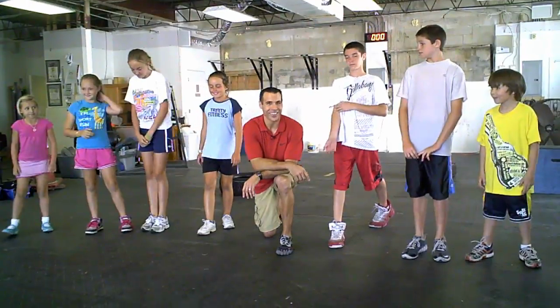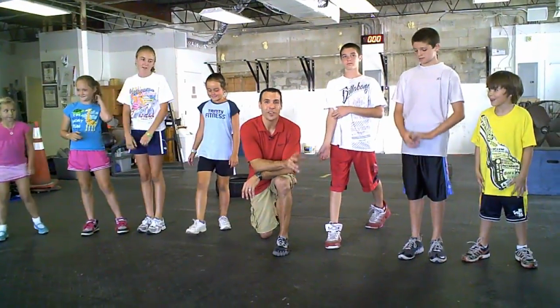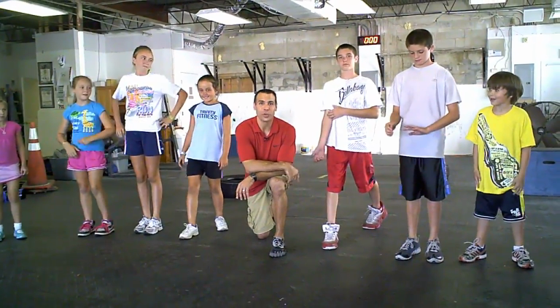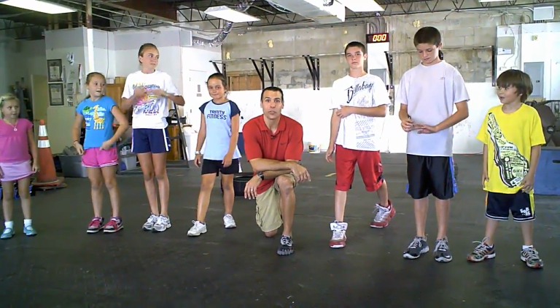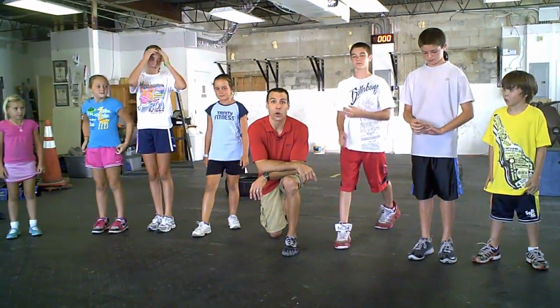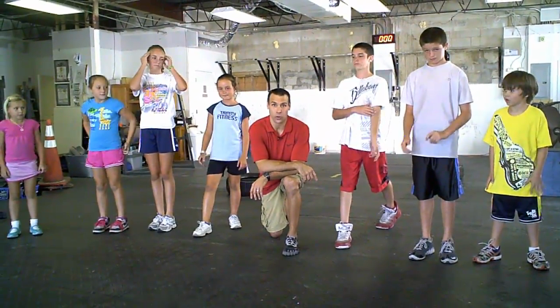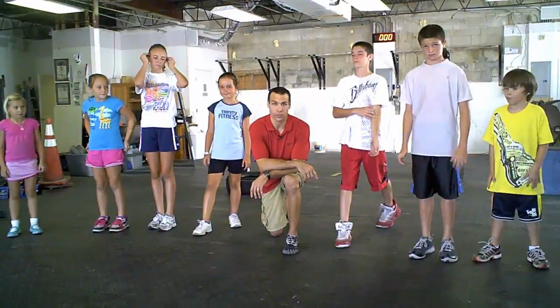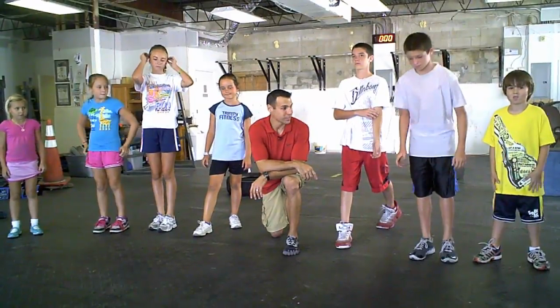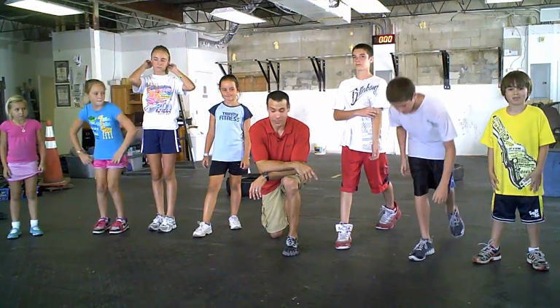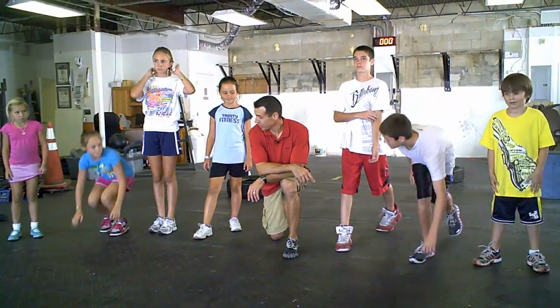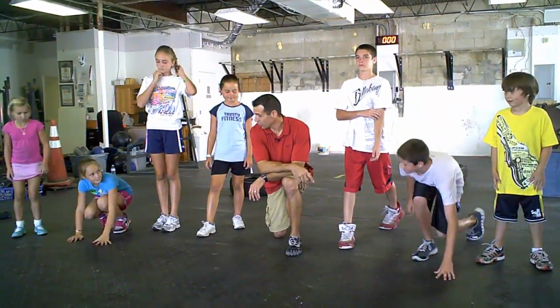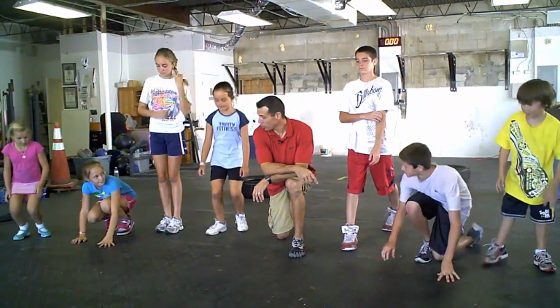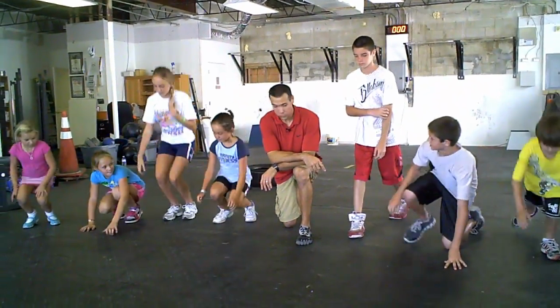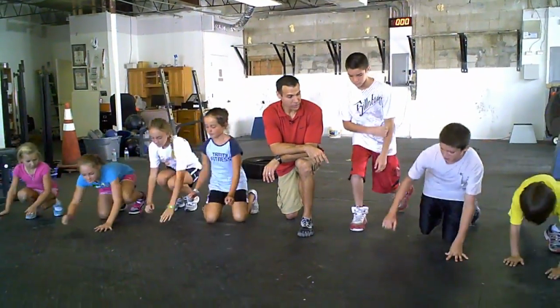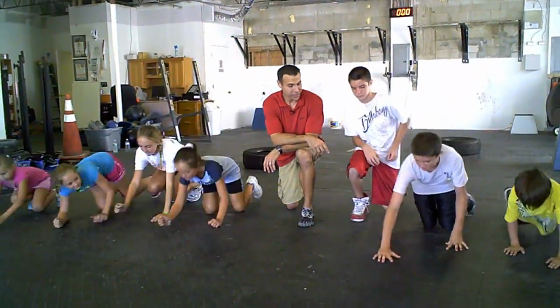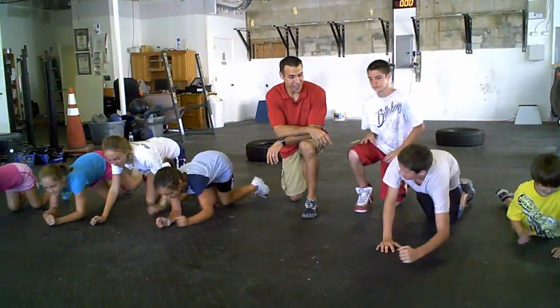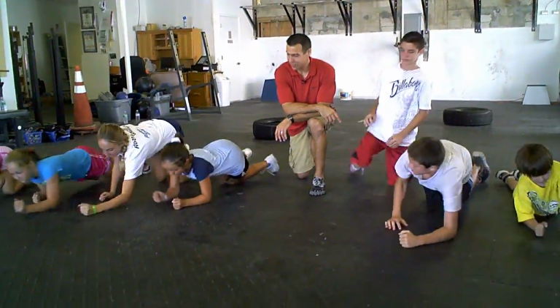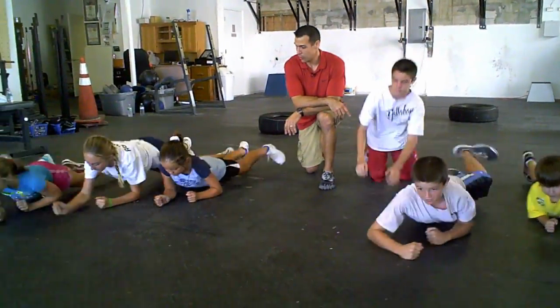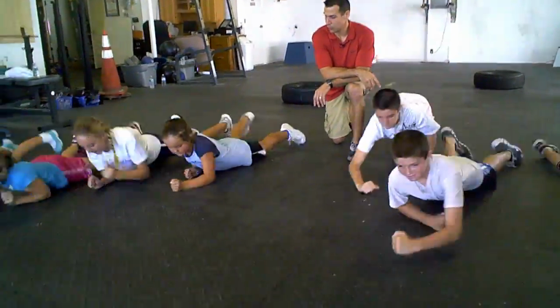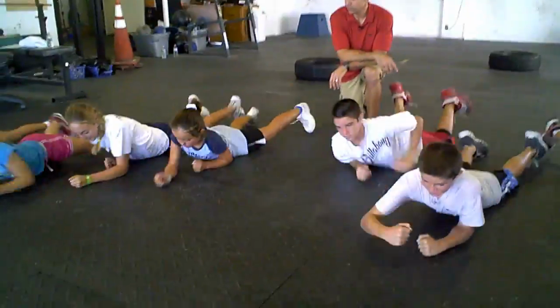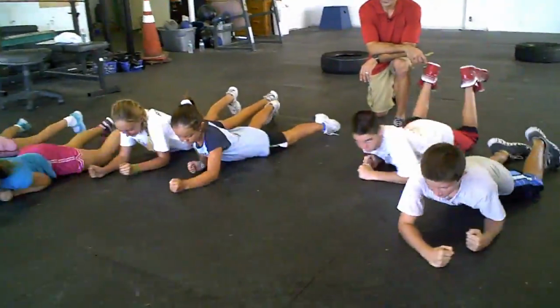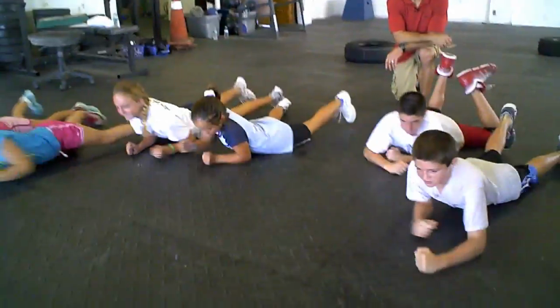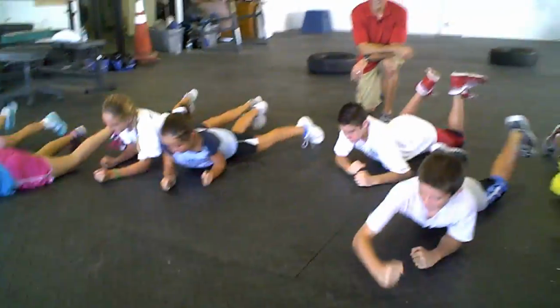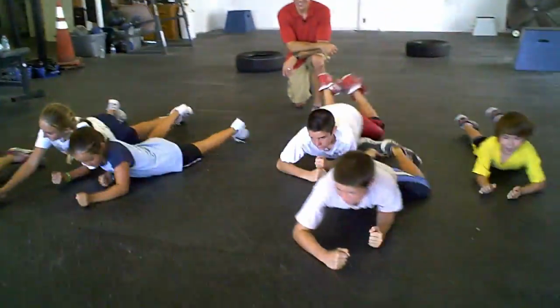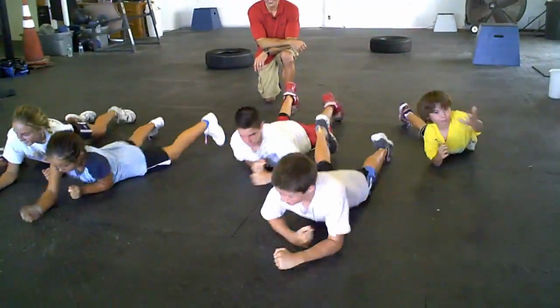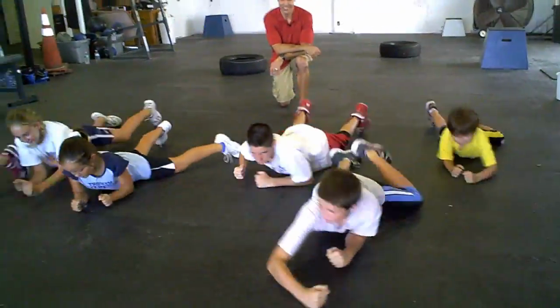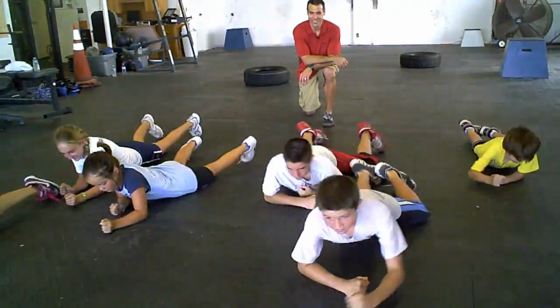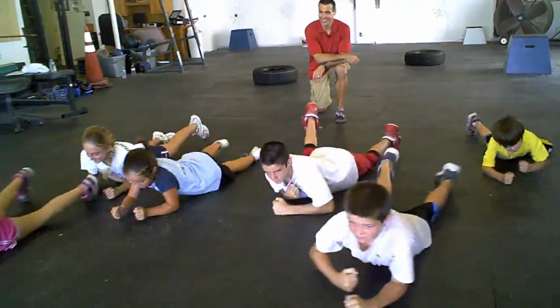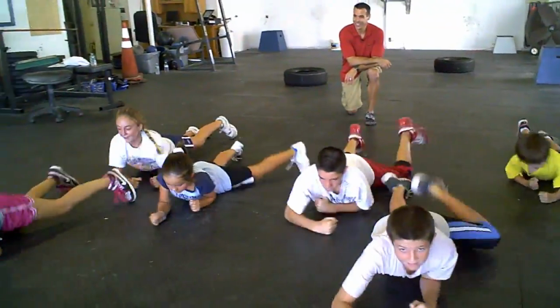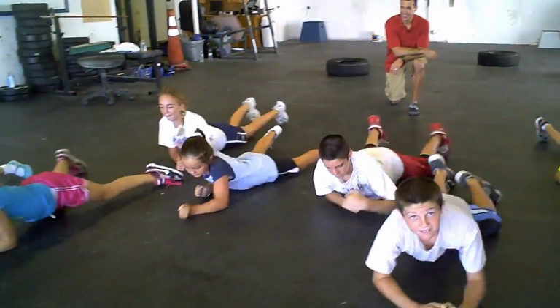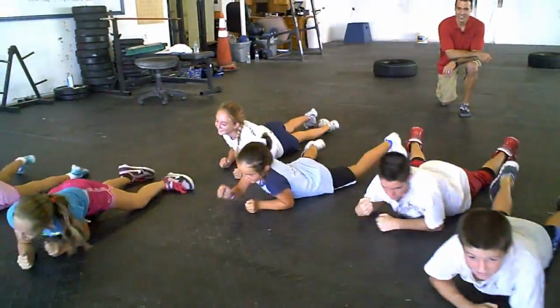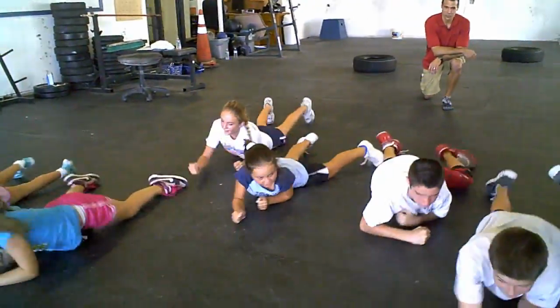All right, this one's called the army crawl. Guys, on your elbows and get that army crawl. Good job.